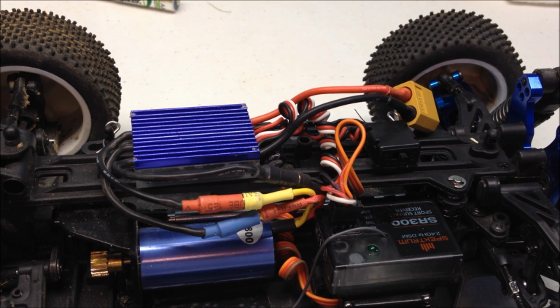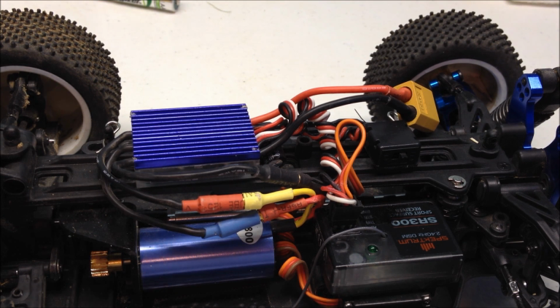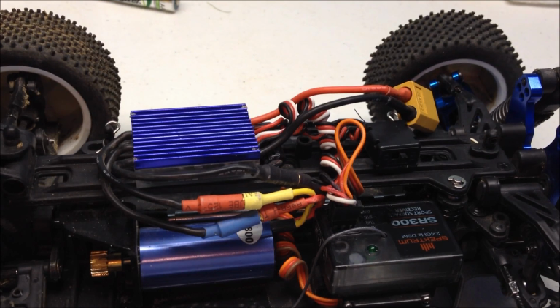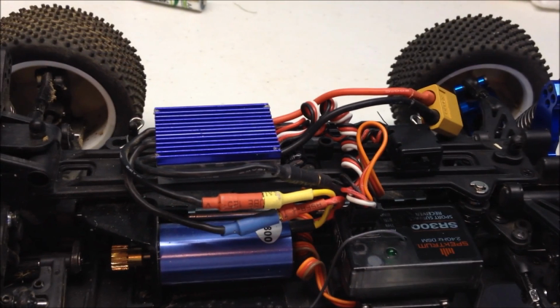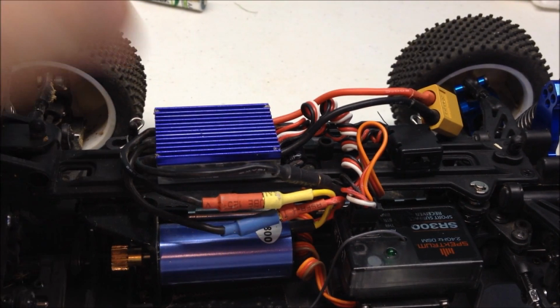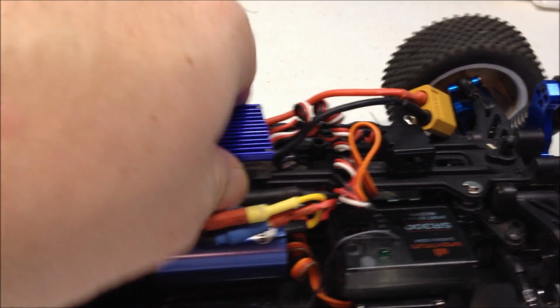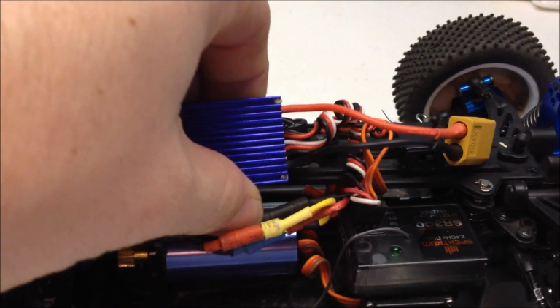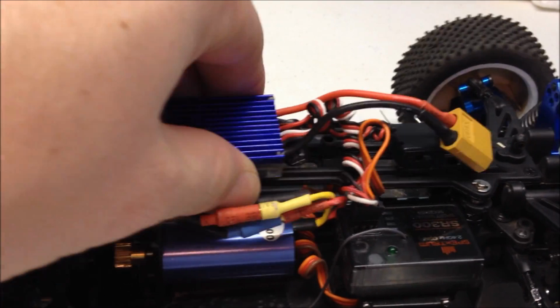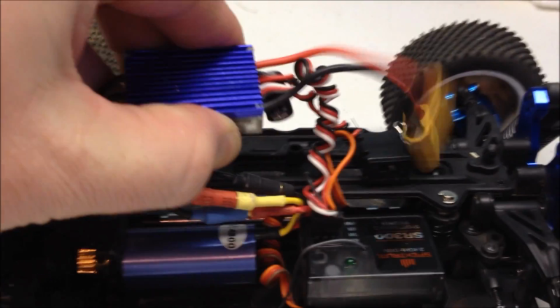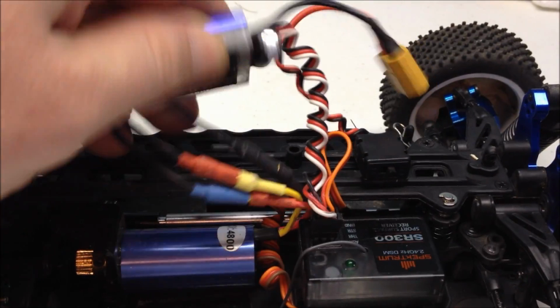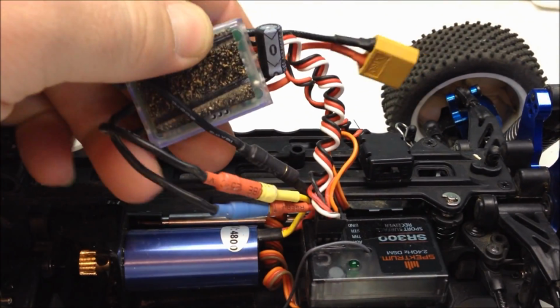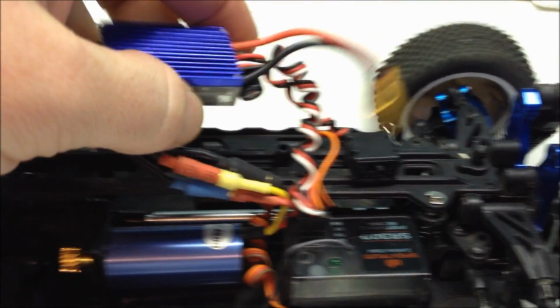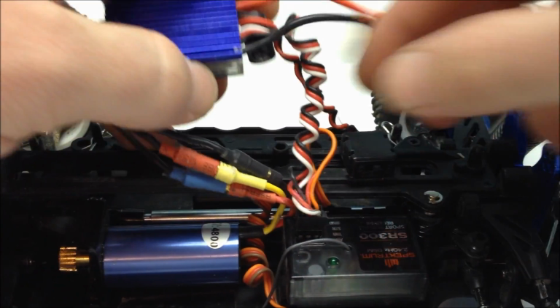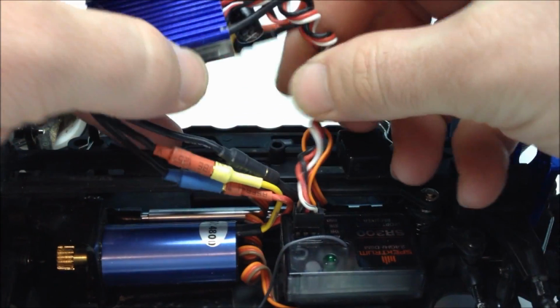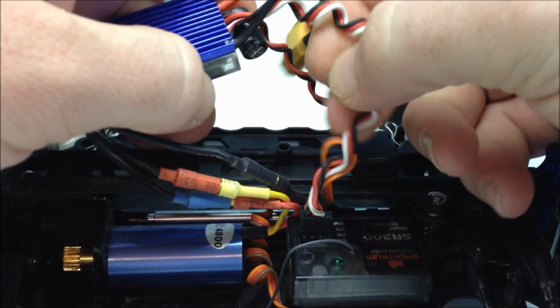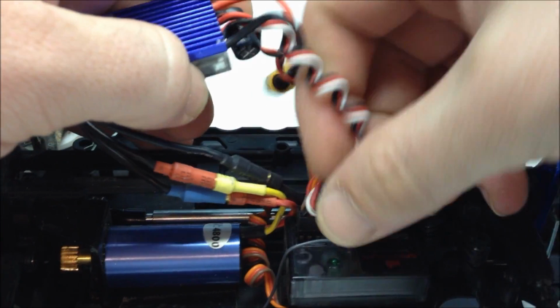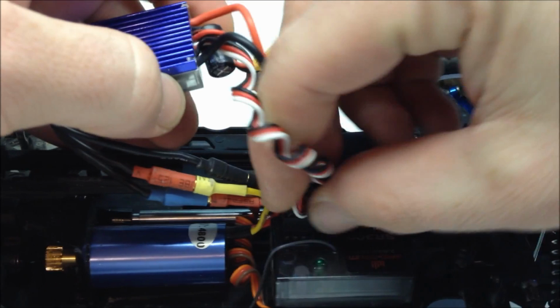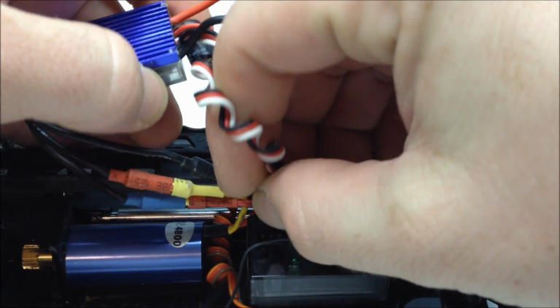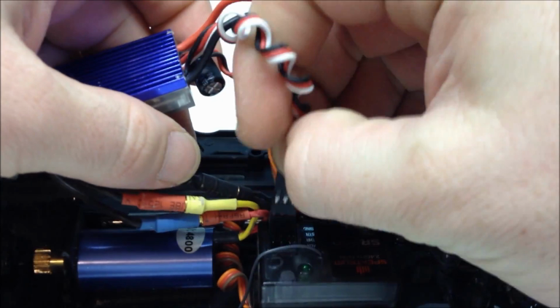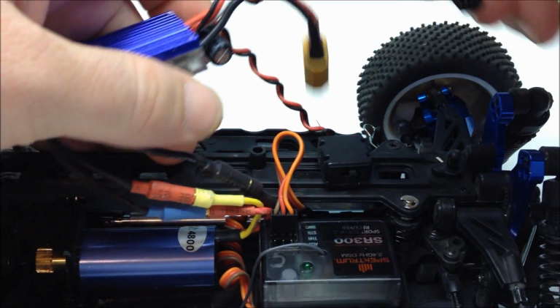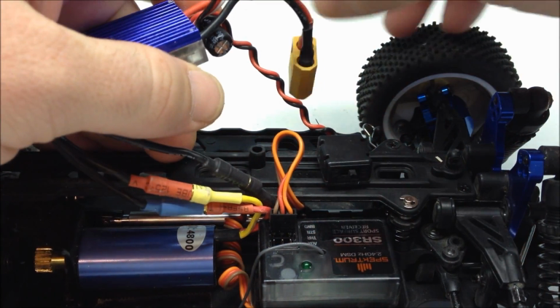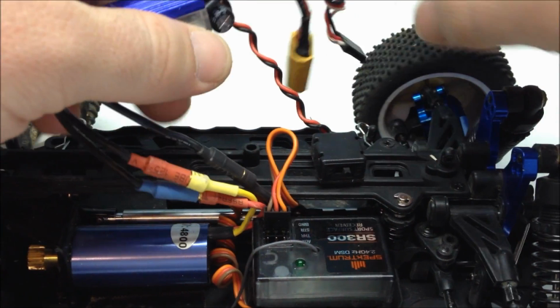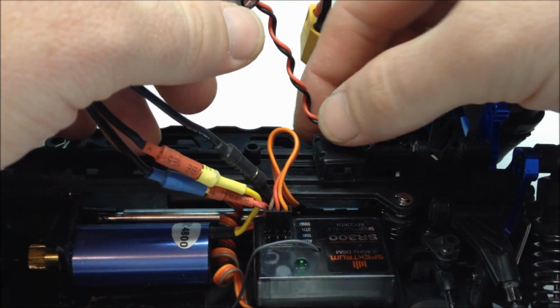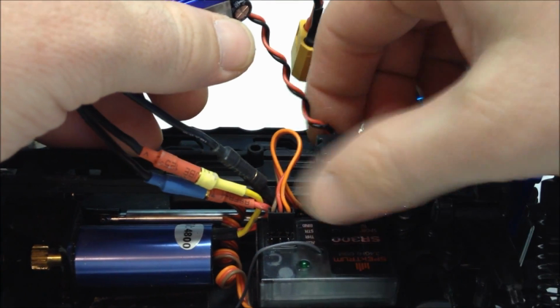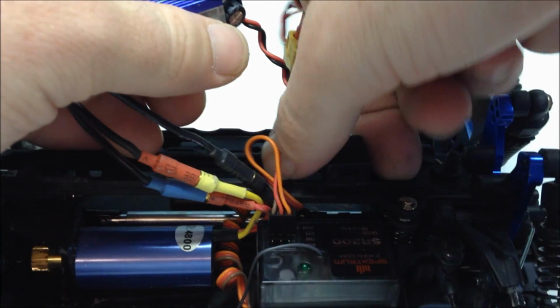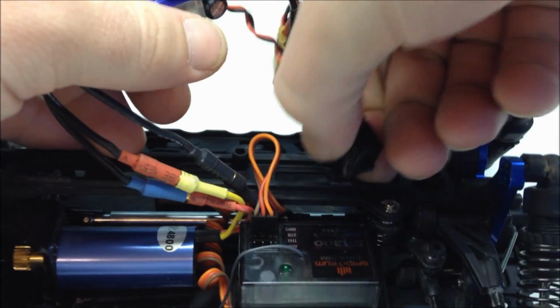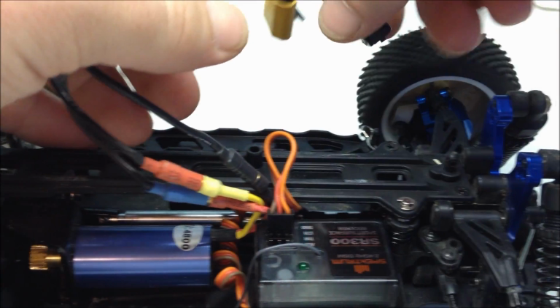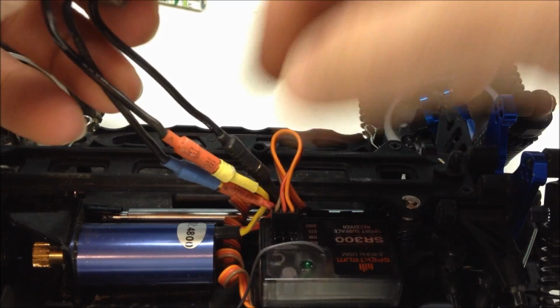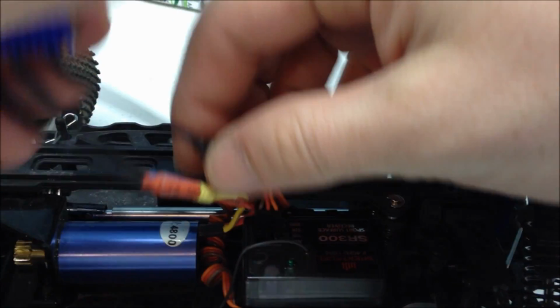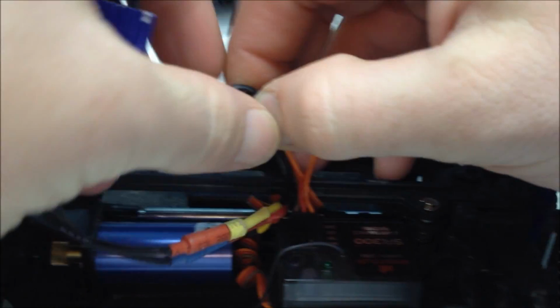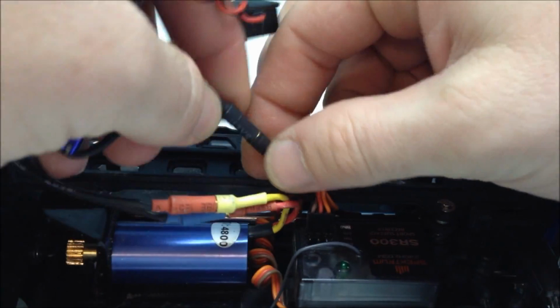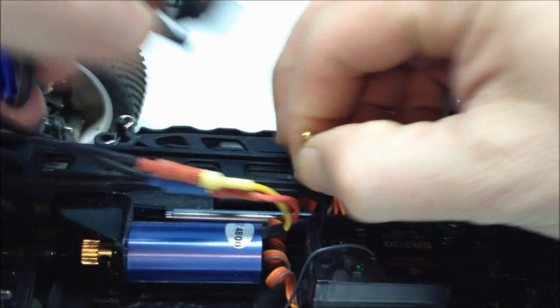First thing you're going to need to do is simply remove your ESC. This one's held on just with double-sided tape. You'll need to remove it from the receiver as well. I'll take off the on-off switch and also disconnect it from the motor.